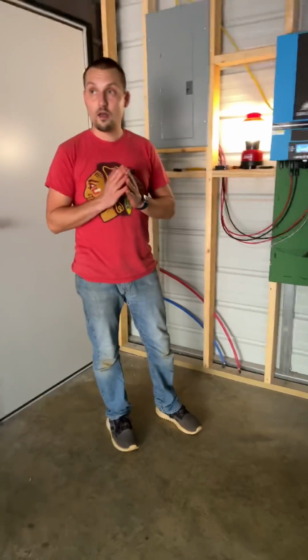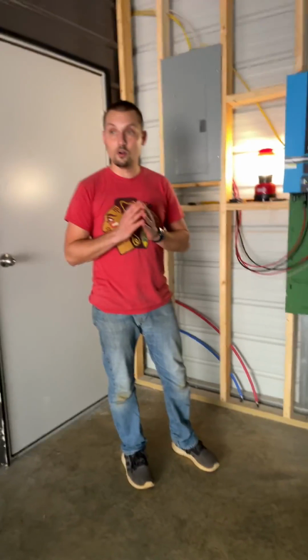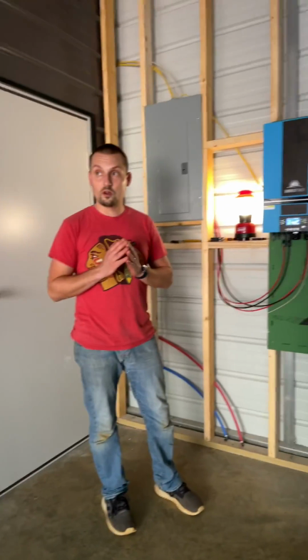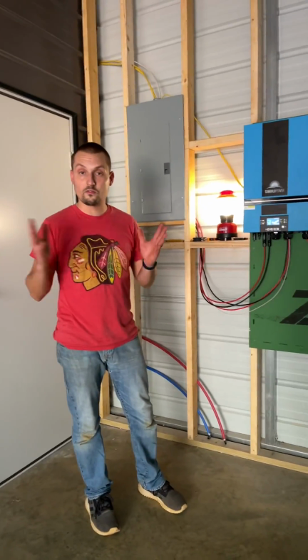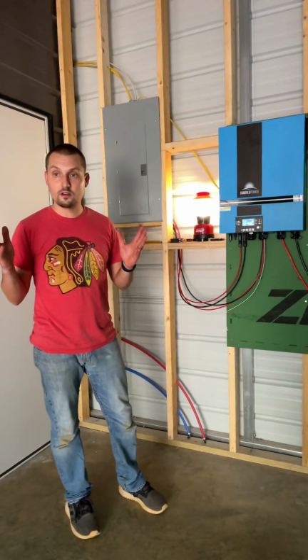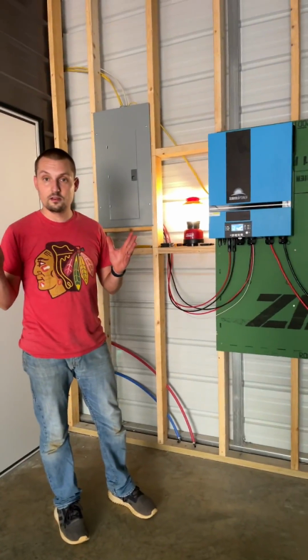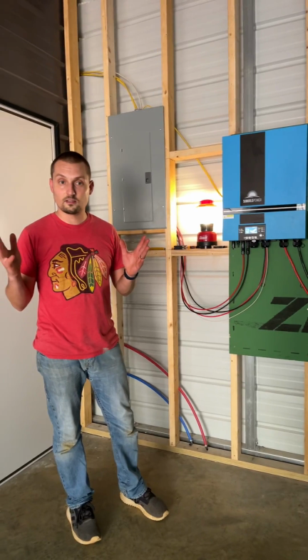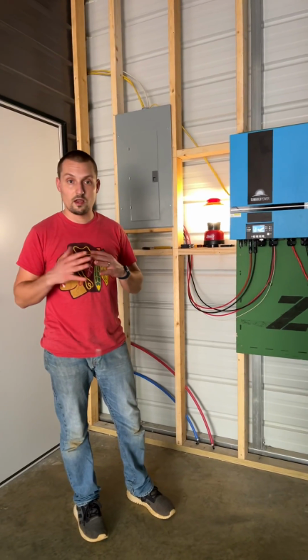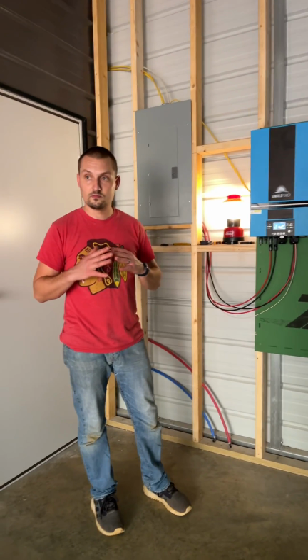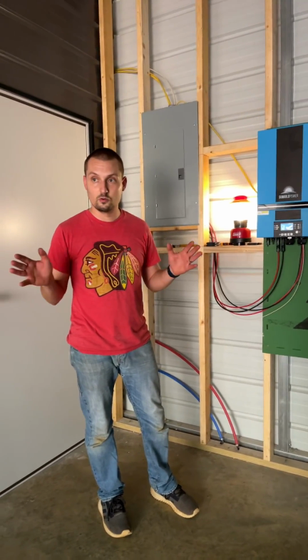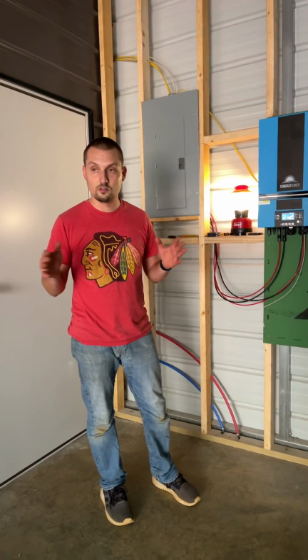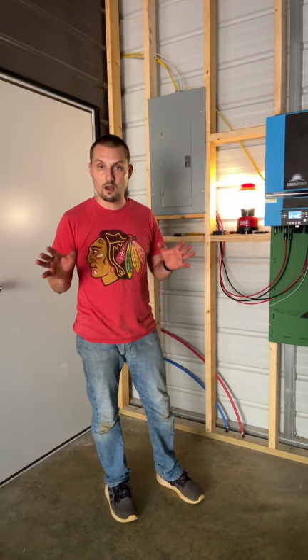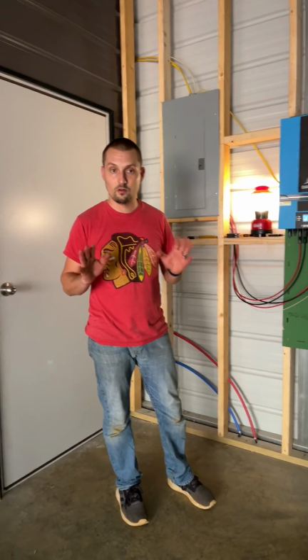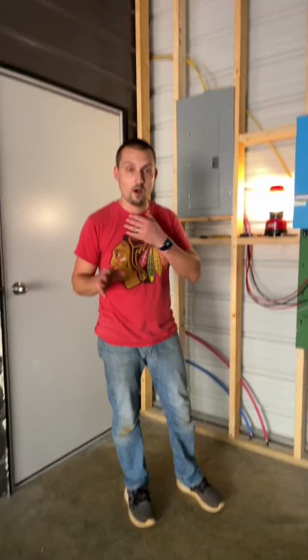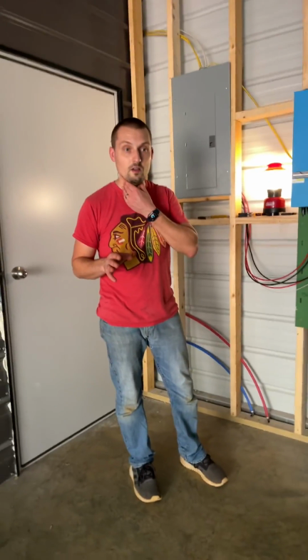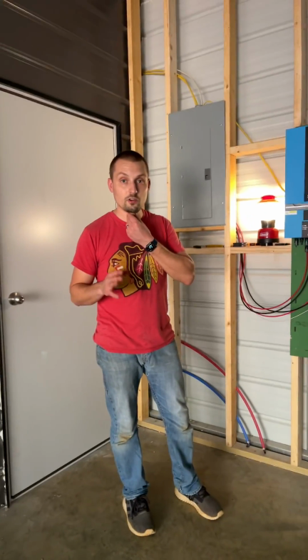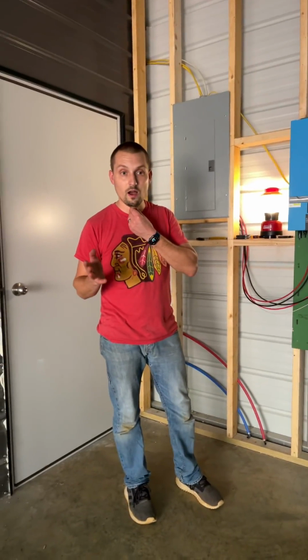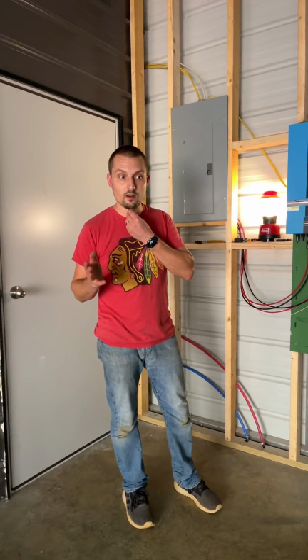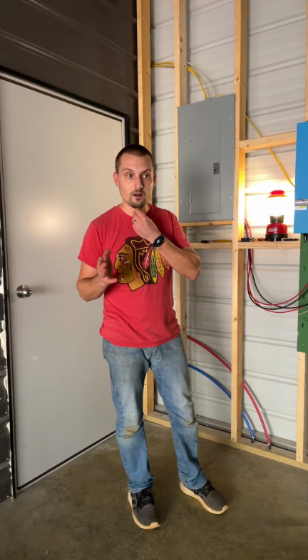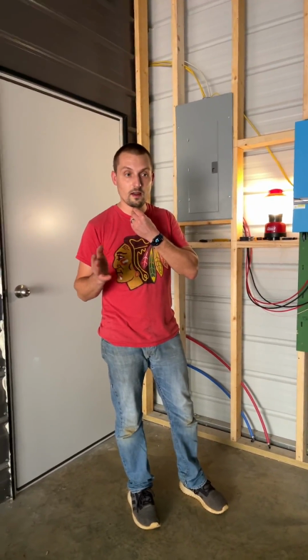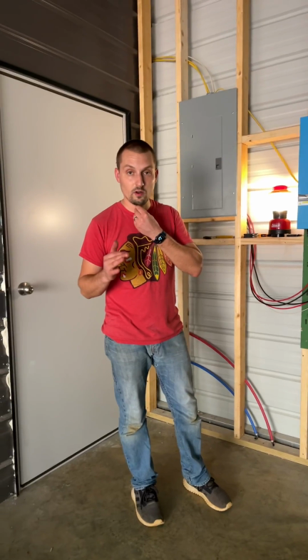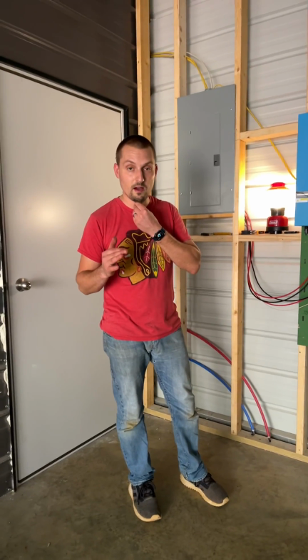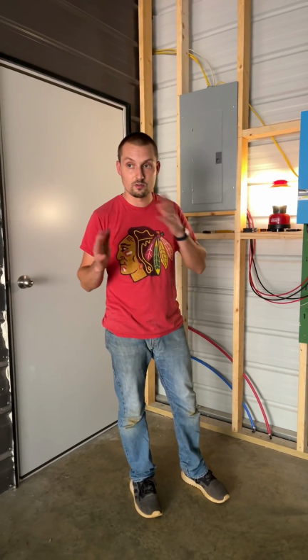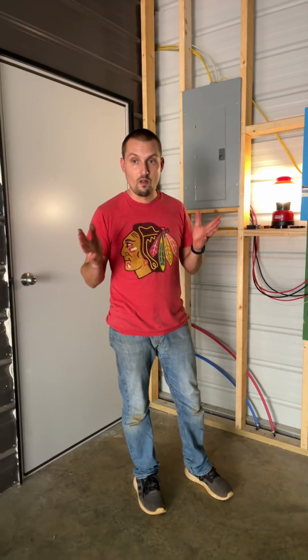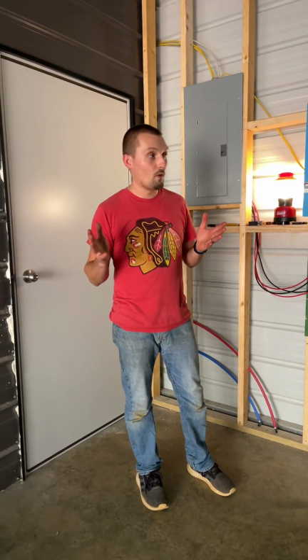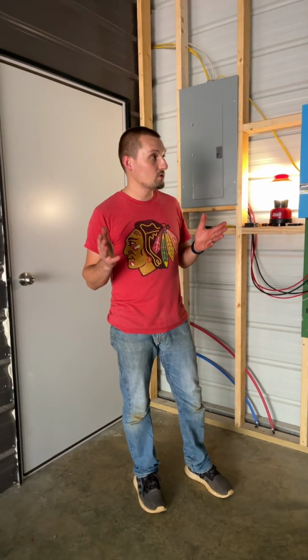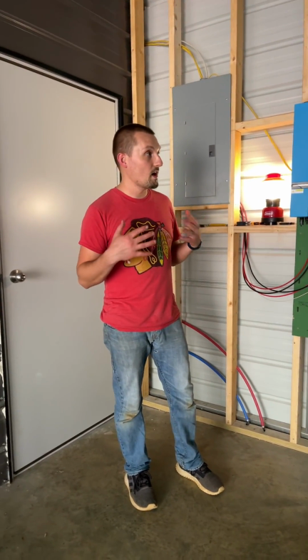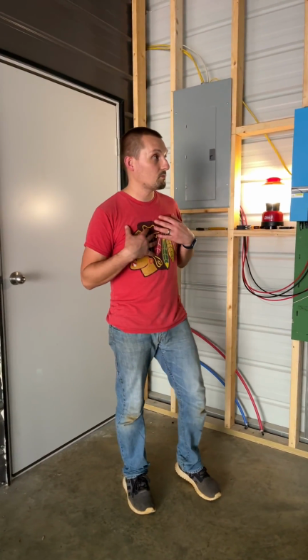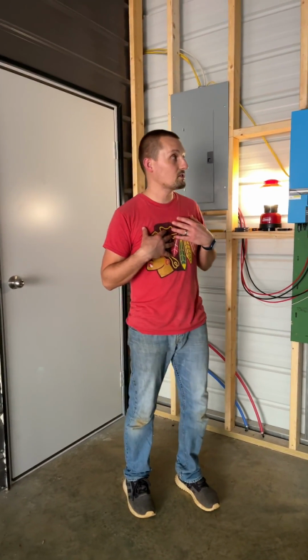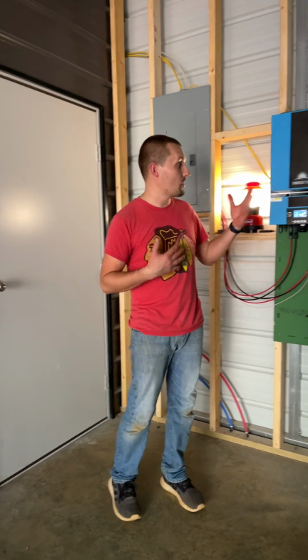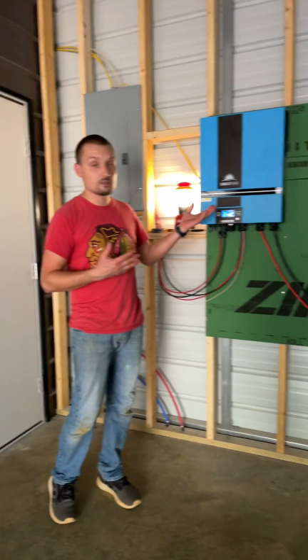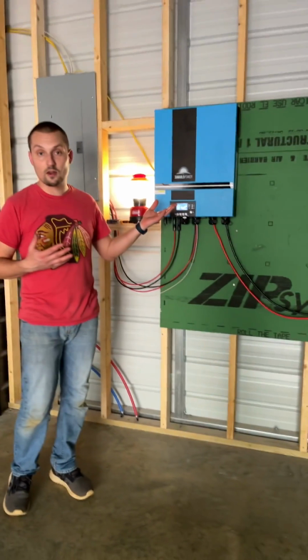As you know, we are off-grid here in East Texas. We have no utilities, no power, no water. I'm working on water and I'm working on power, and we actually have some power now.